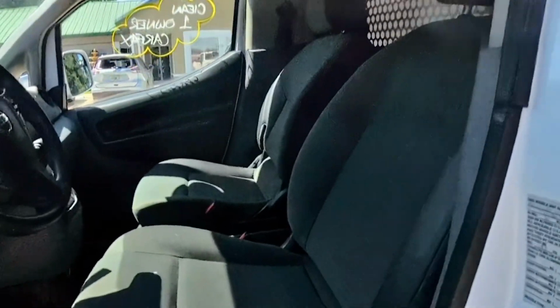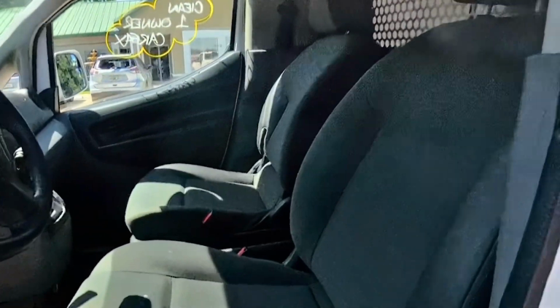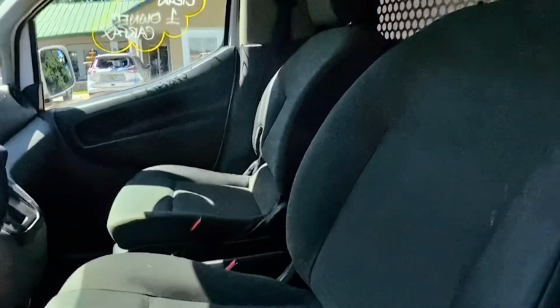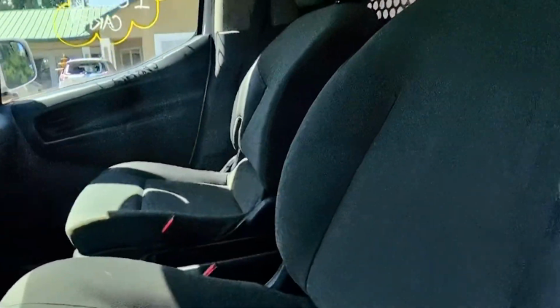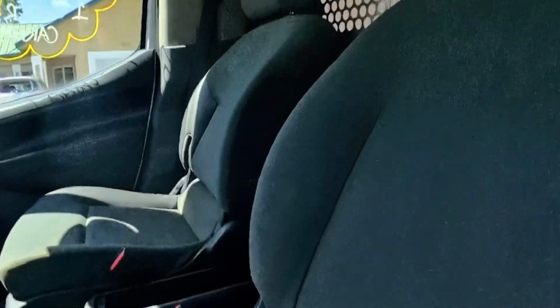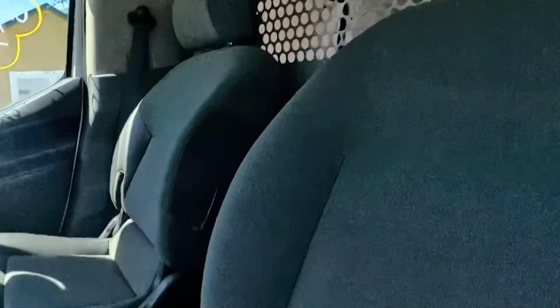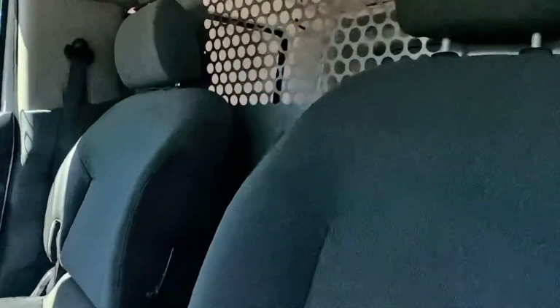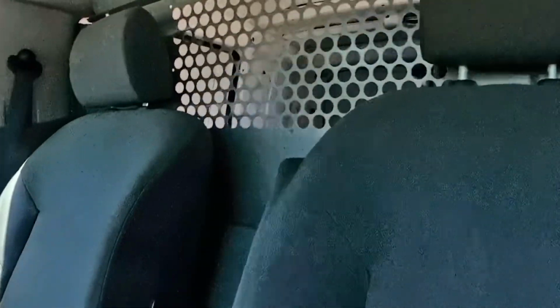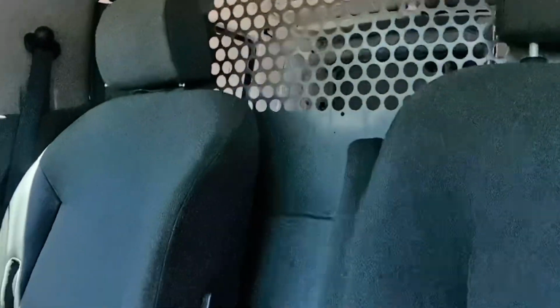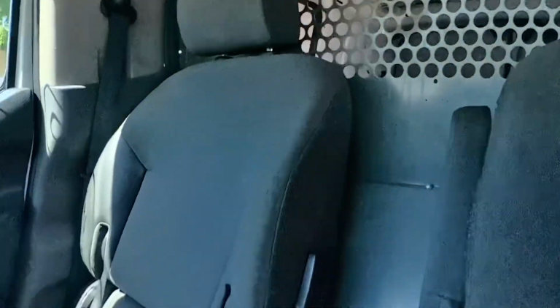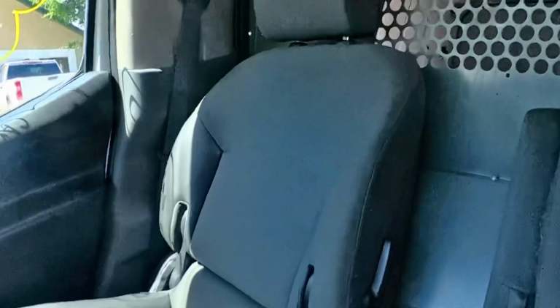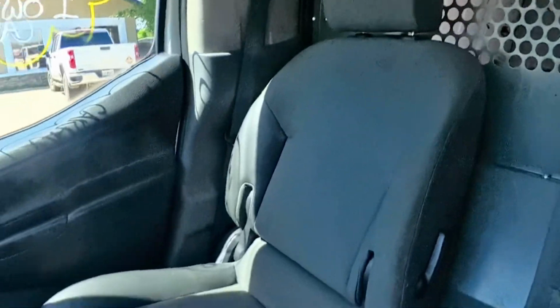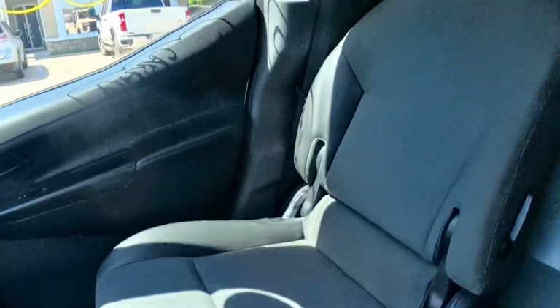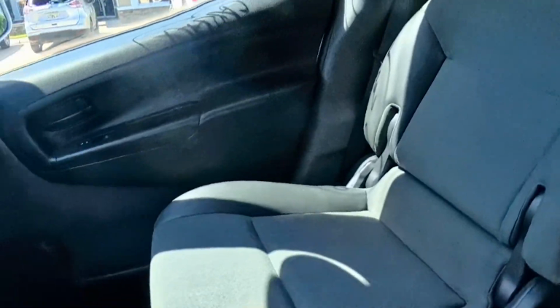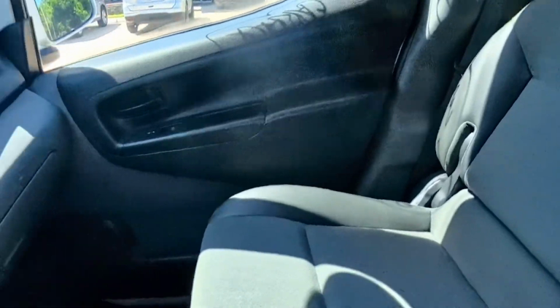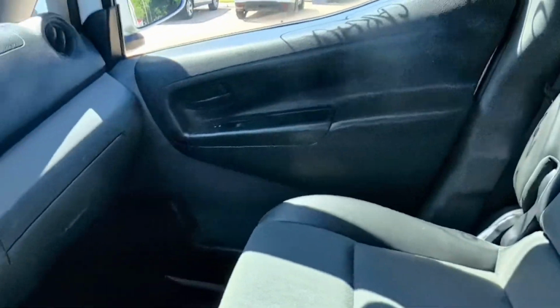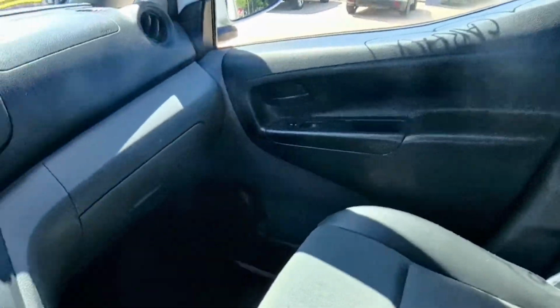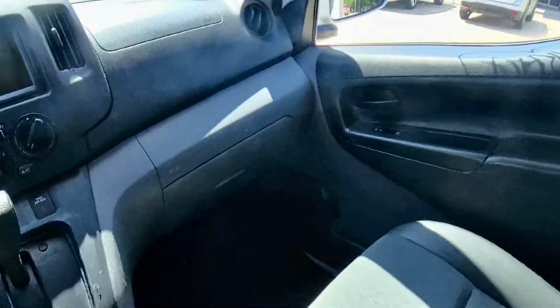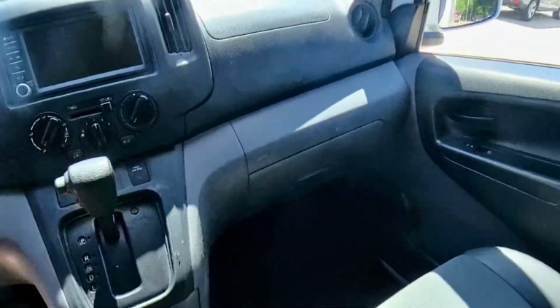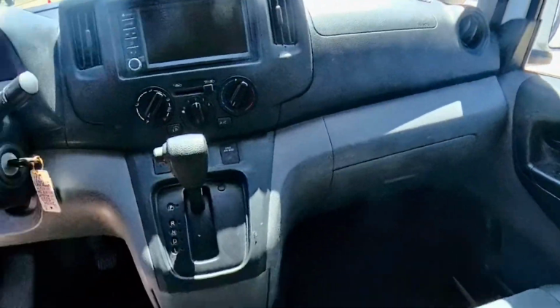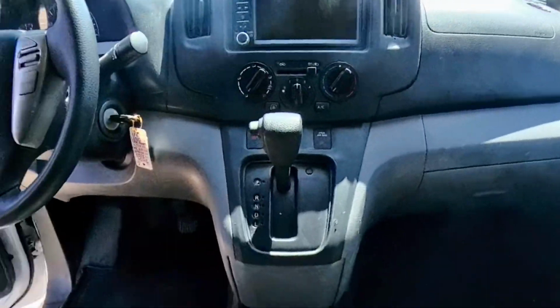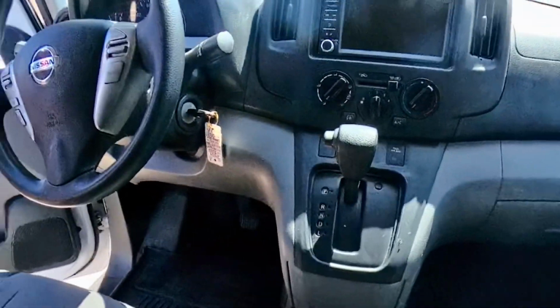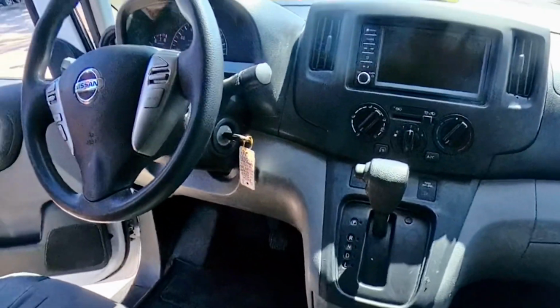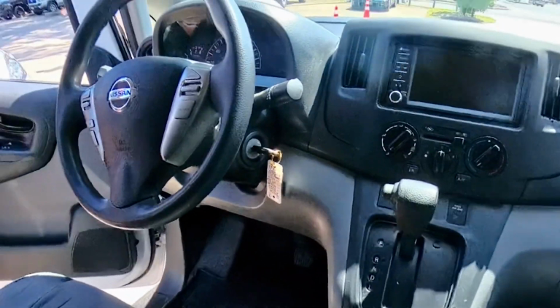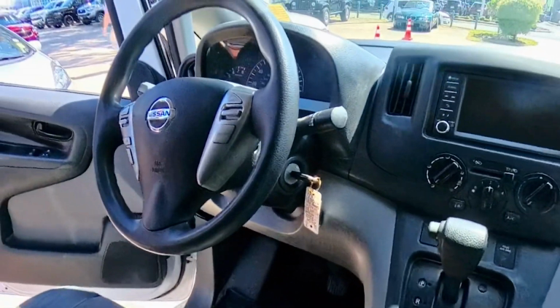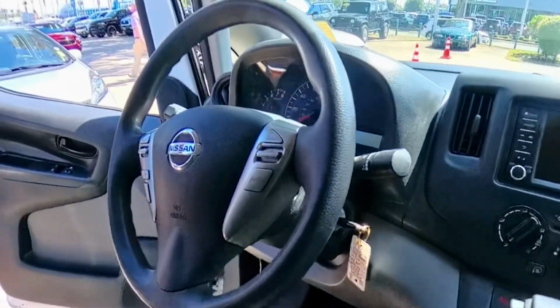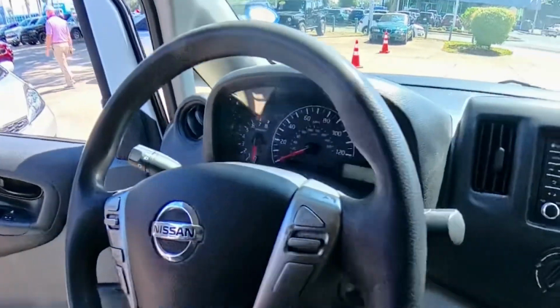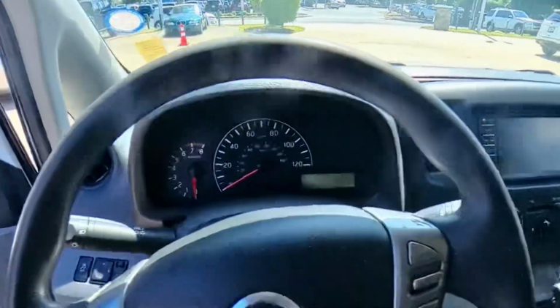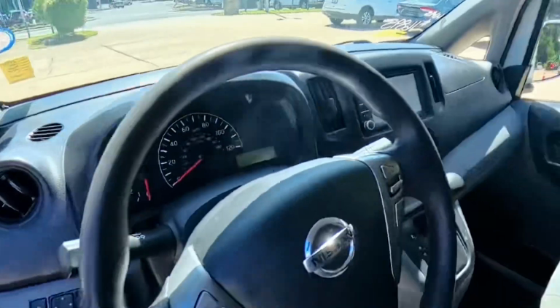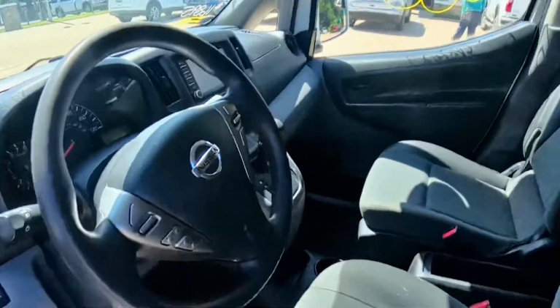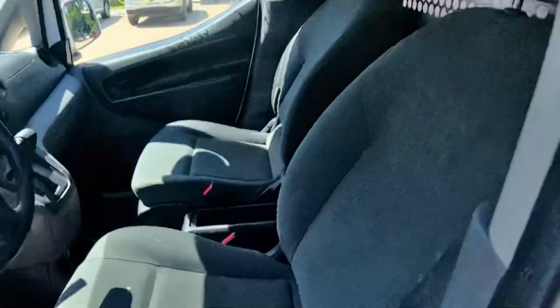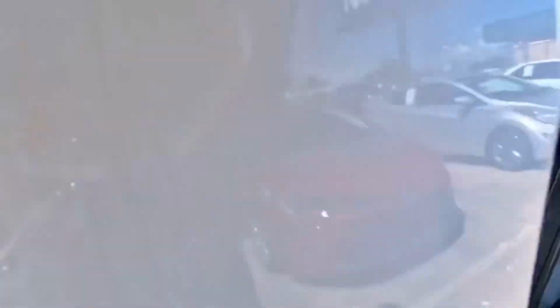It has power windows, door locks, cruise control, and power mirrors. As you can see, the cabin's in good shape. It's an automatic and has charging ports.